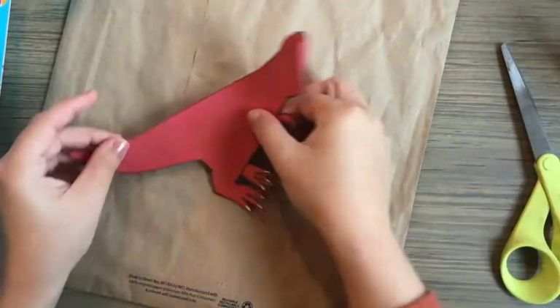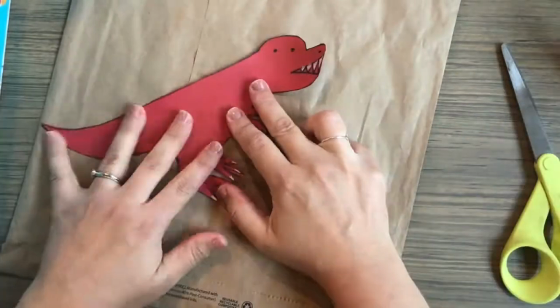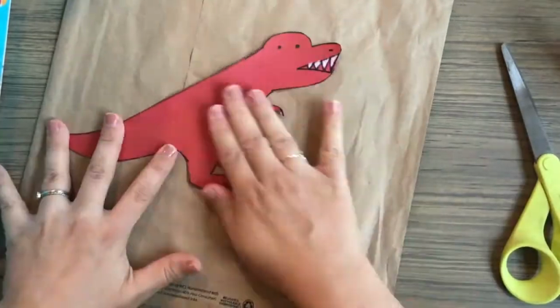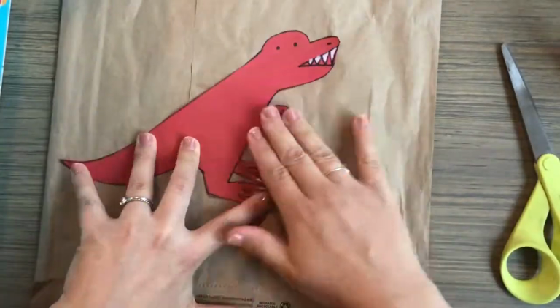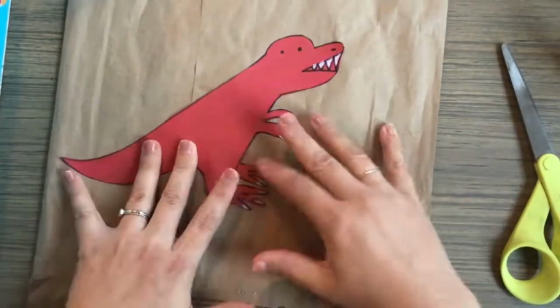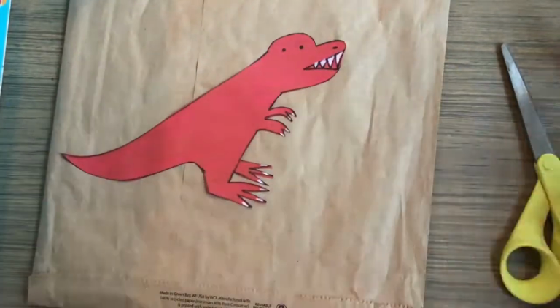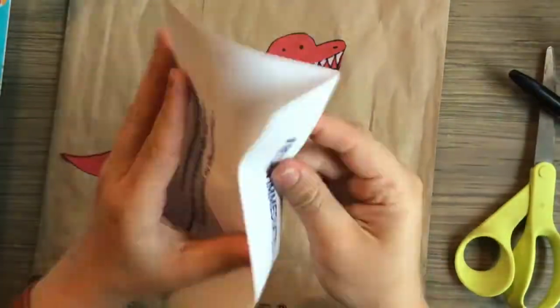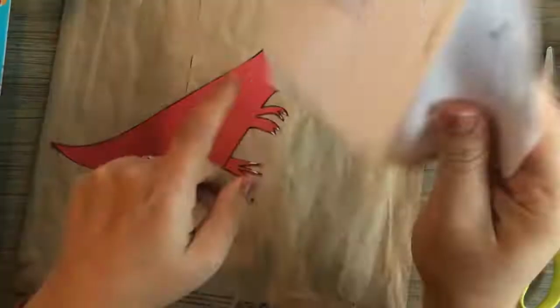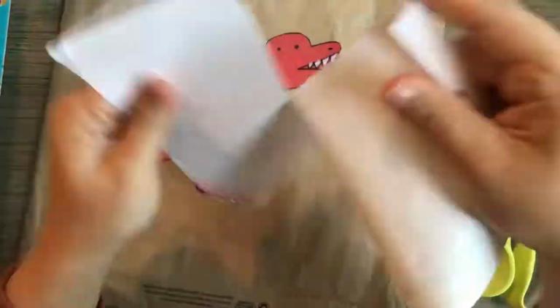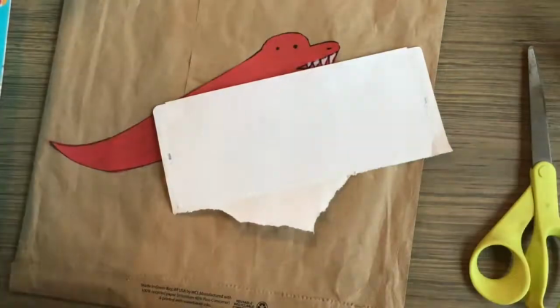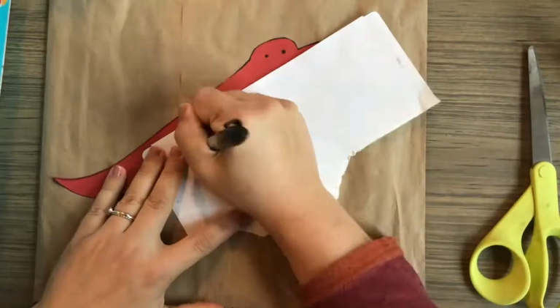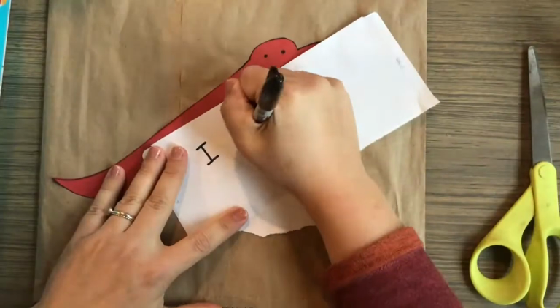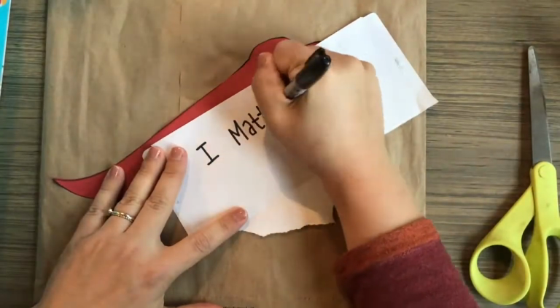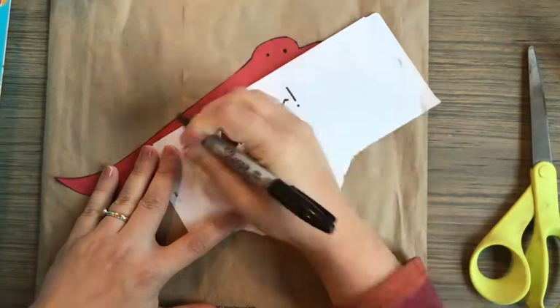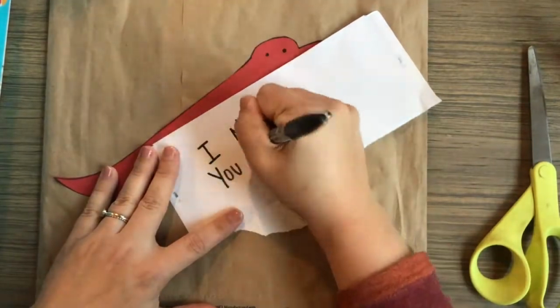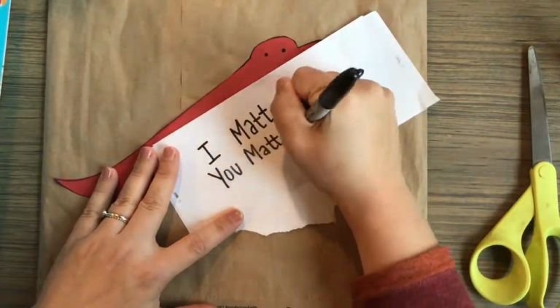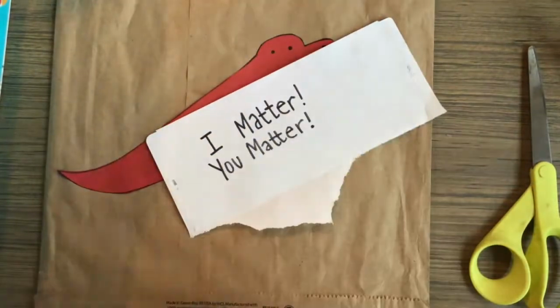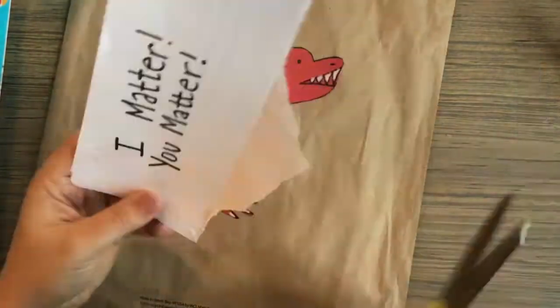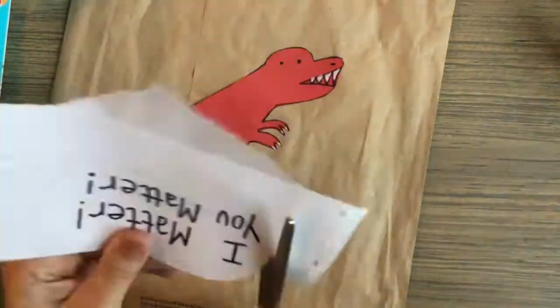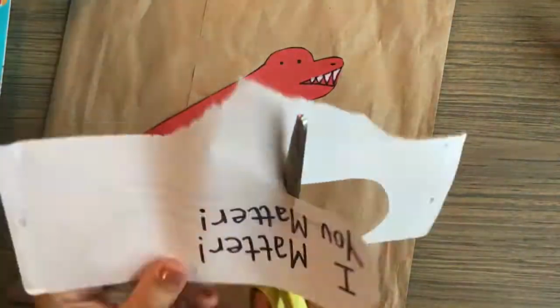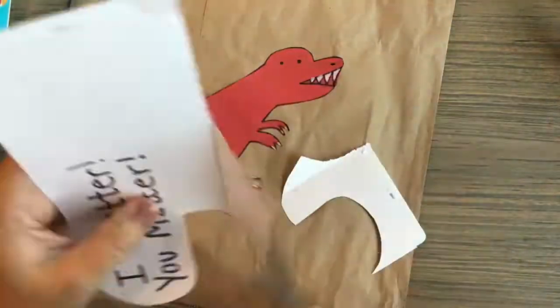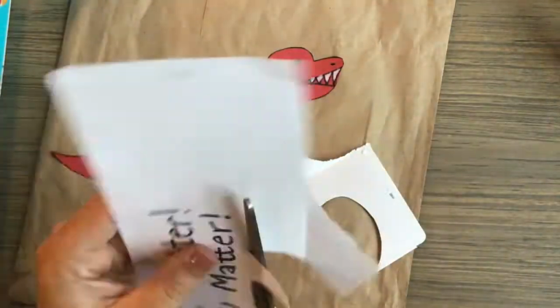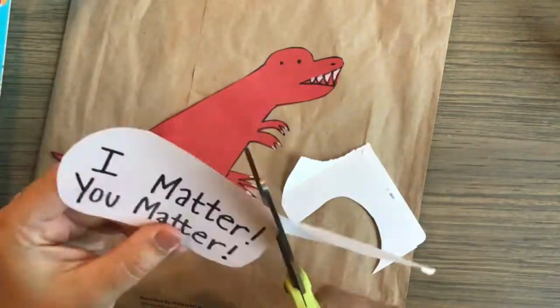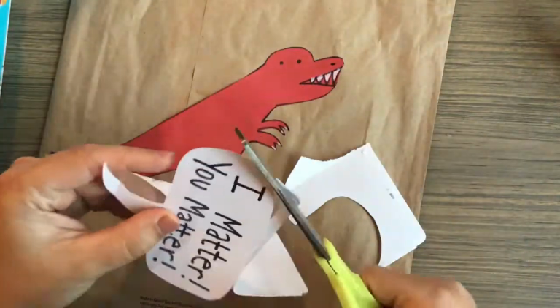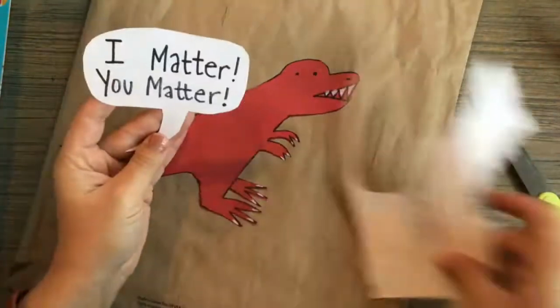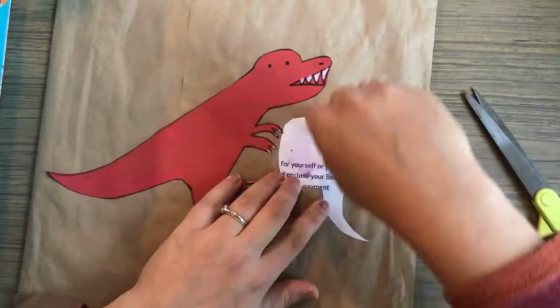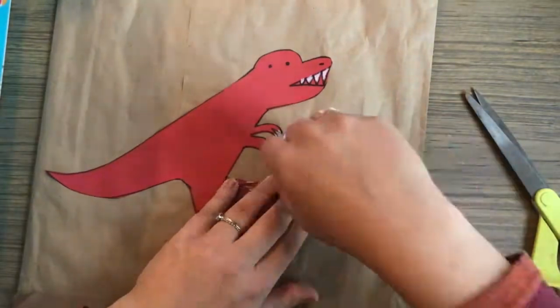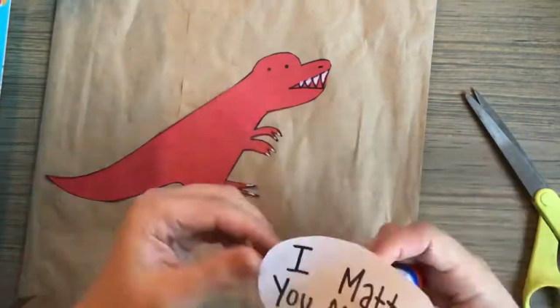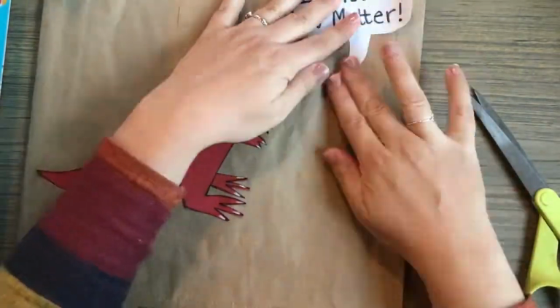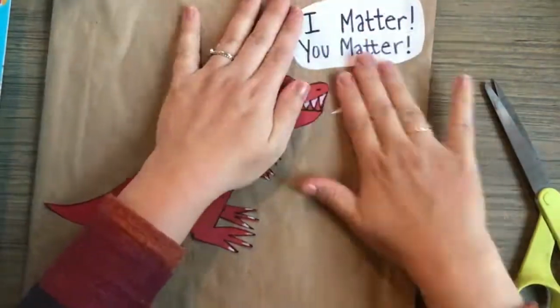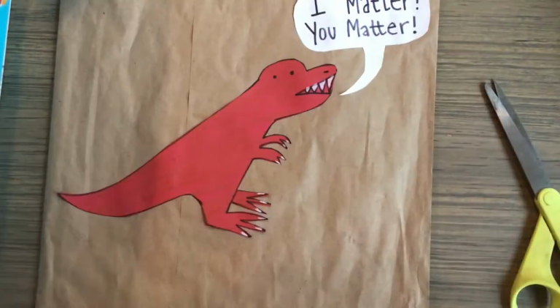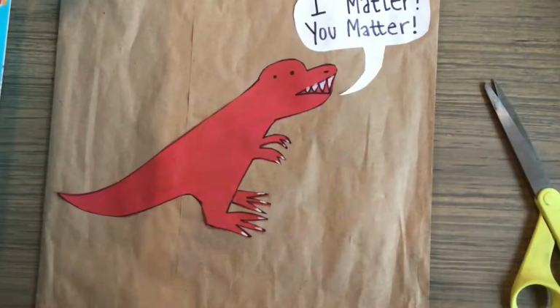Then I glued it down onto my background, and I decided to add a little speech bubble saying that I matter, you matter, we all matter — some sort of positive affirmation like what we saw in the book.